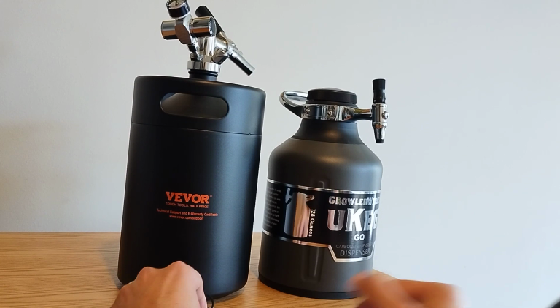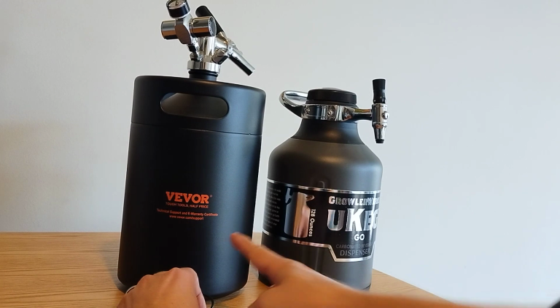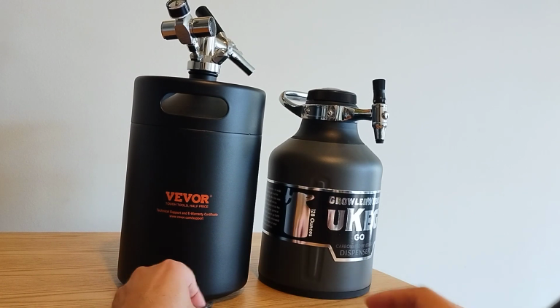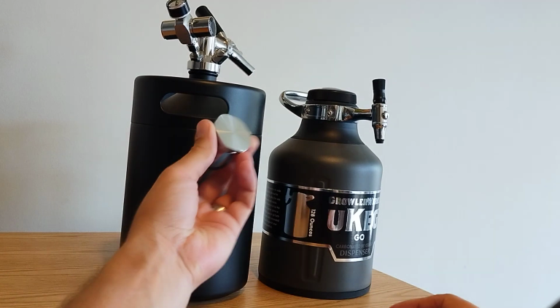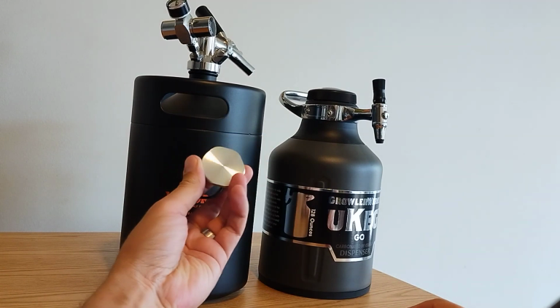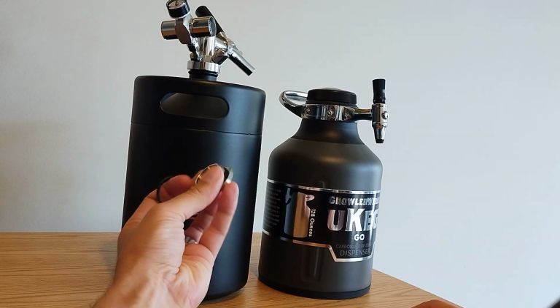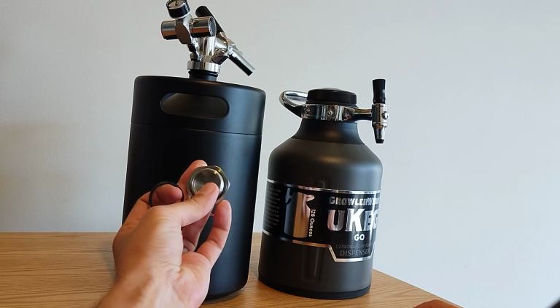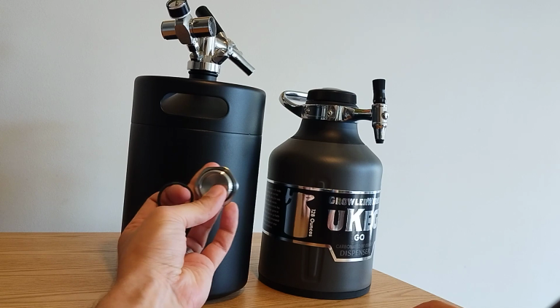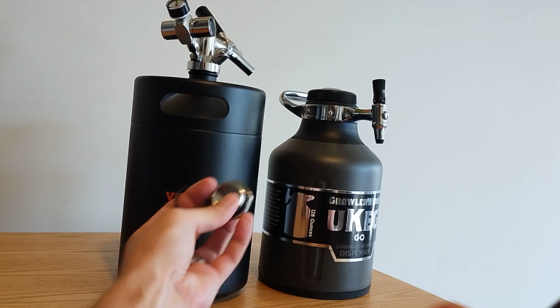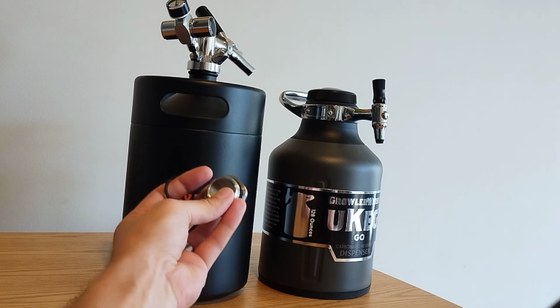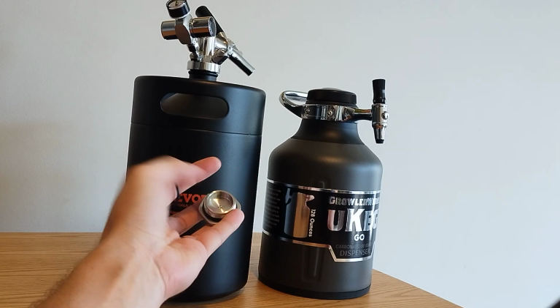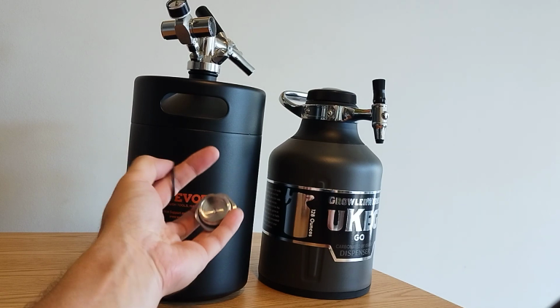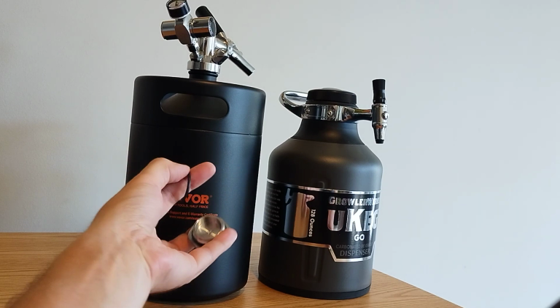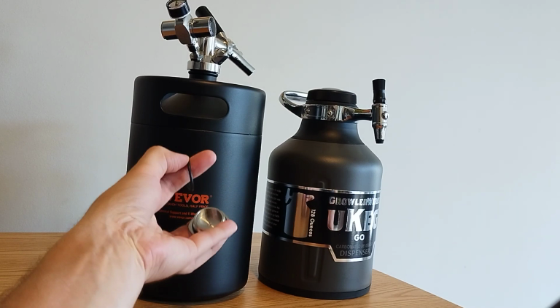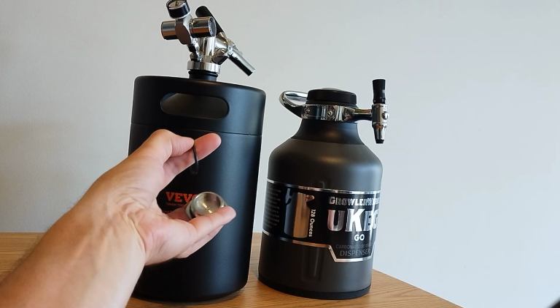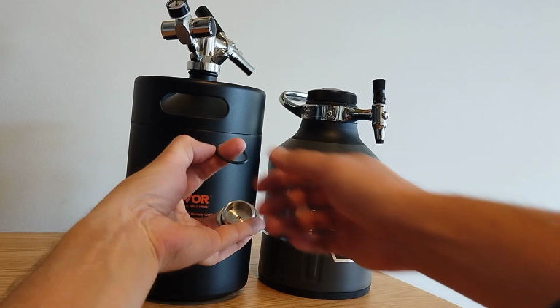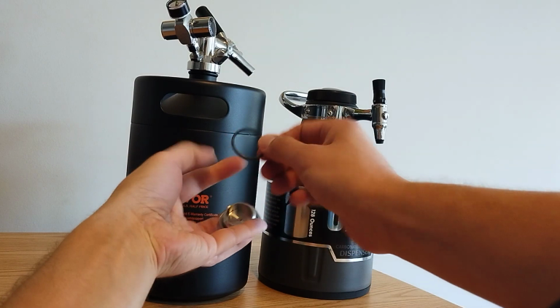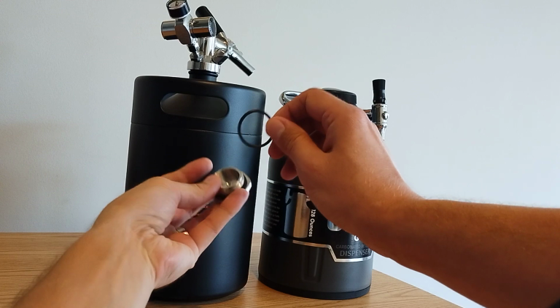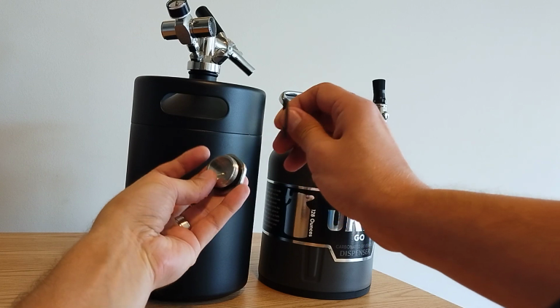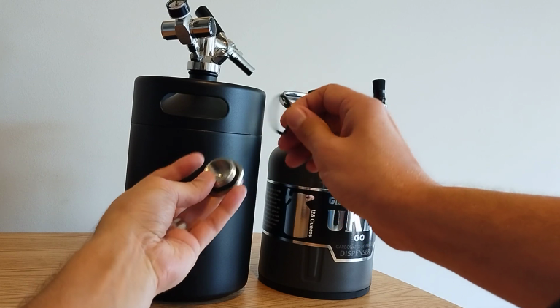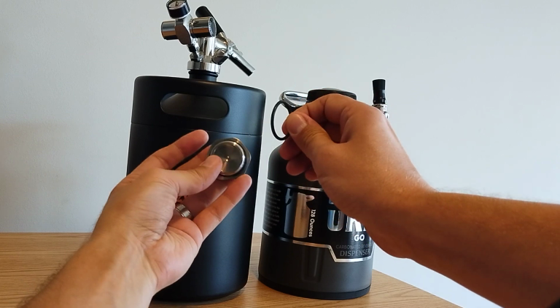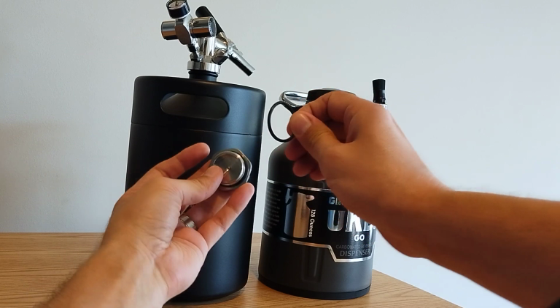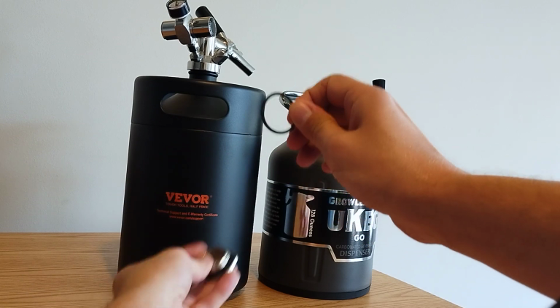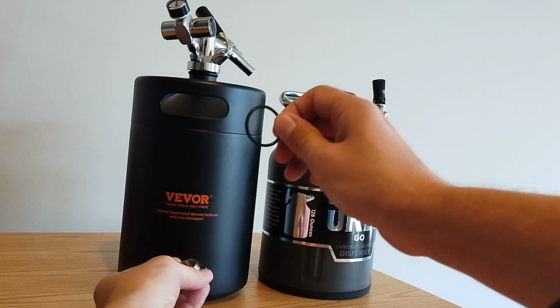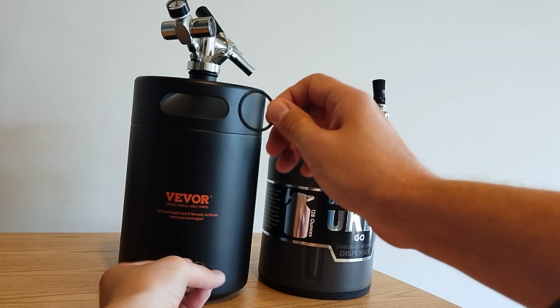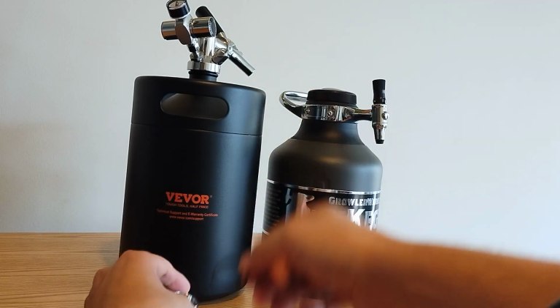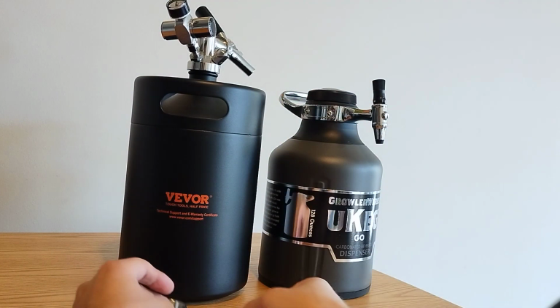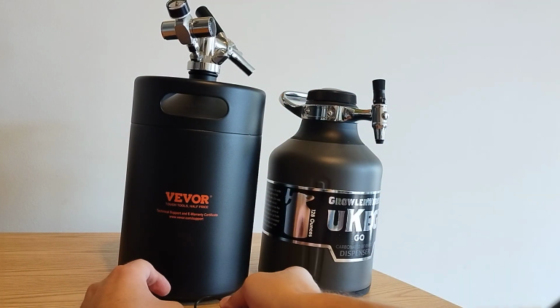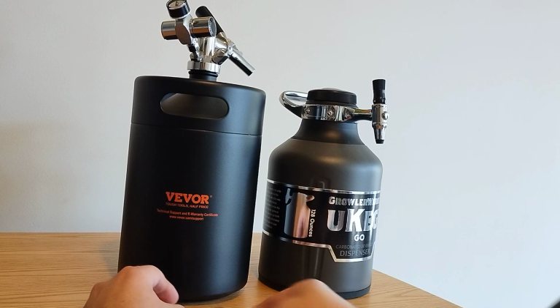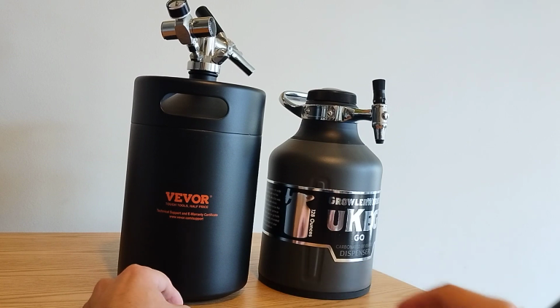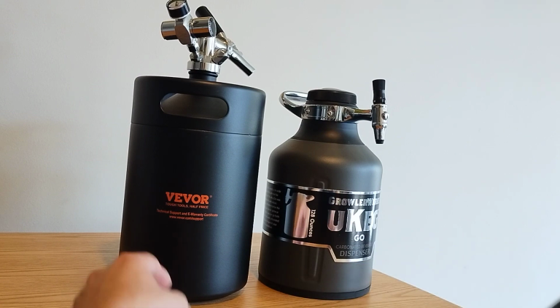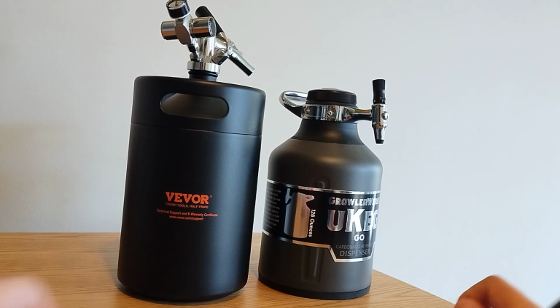This Vivor does come with an extra cap and a spare gasket. The issue I have with a spare gasket is by the time you need it, you've probably already lost it in the depths of your junk drawer.